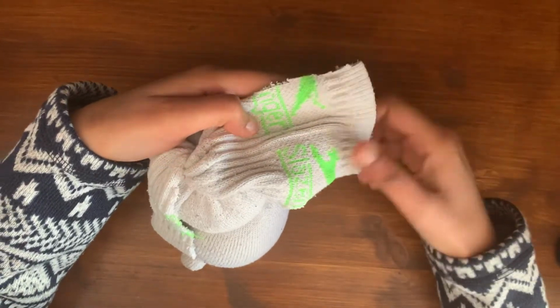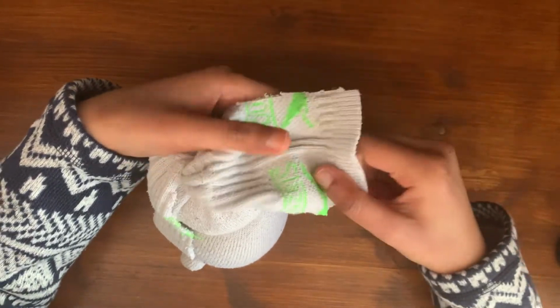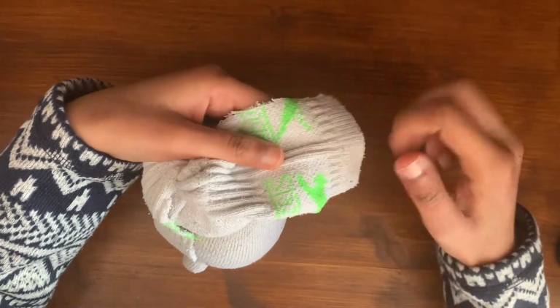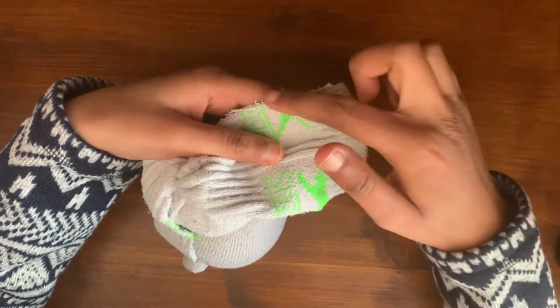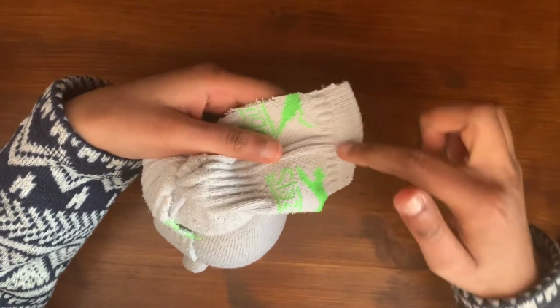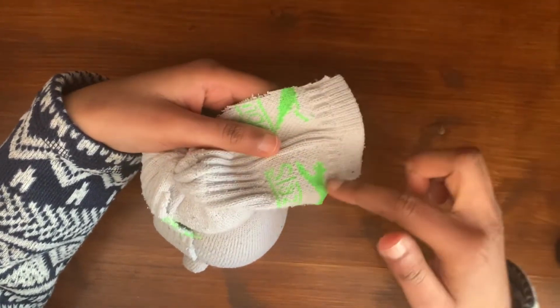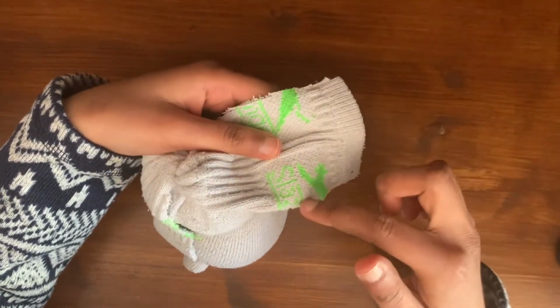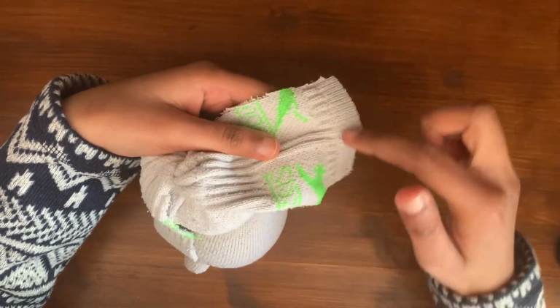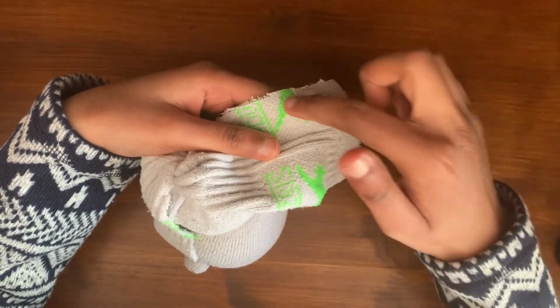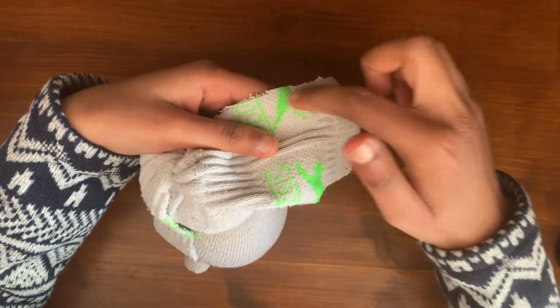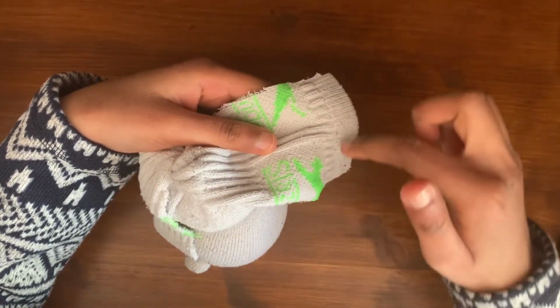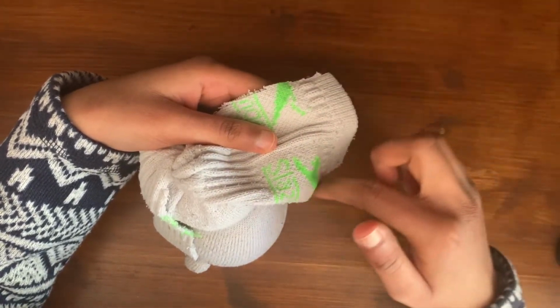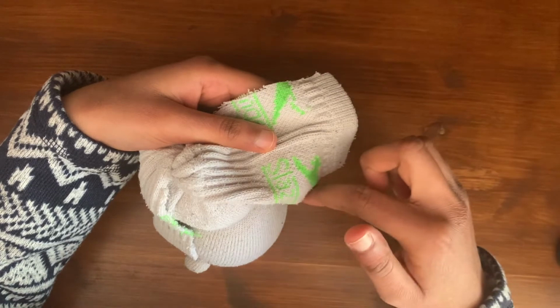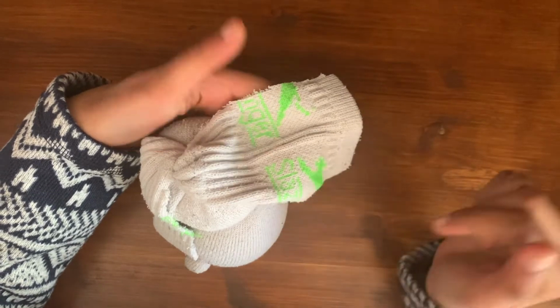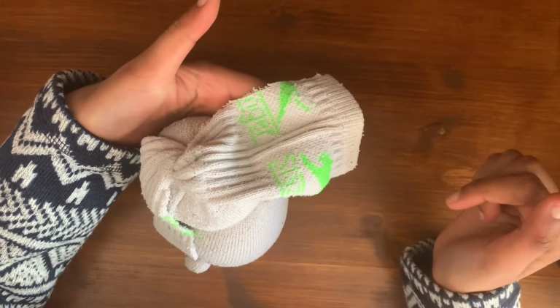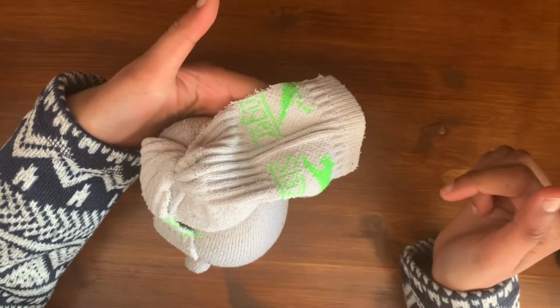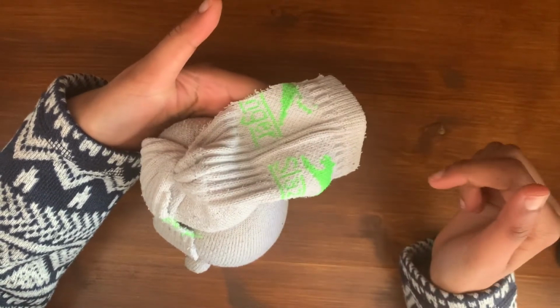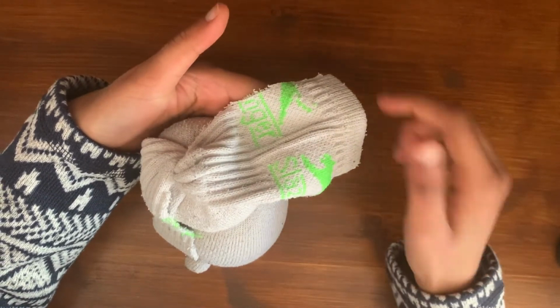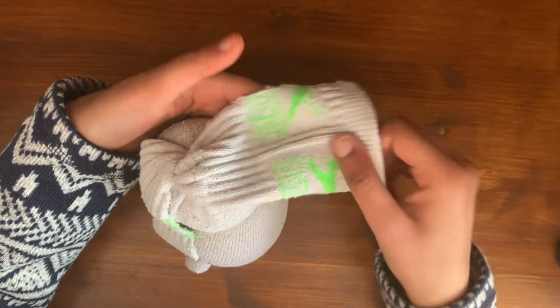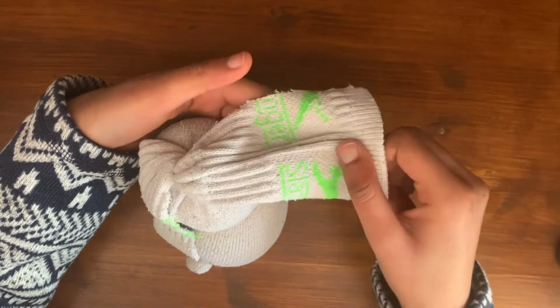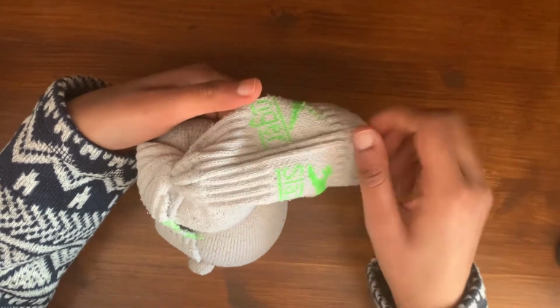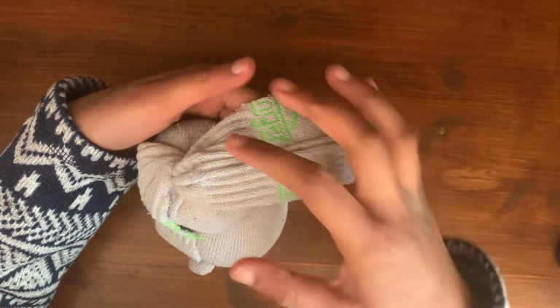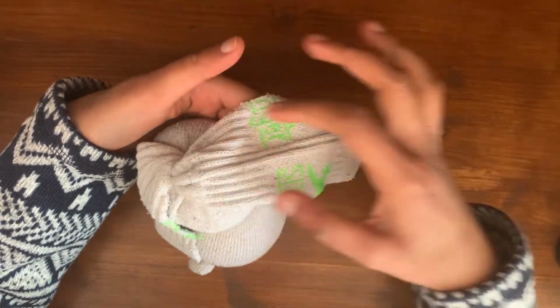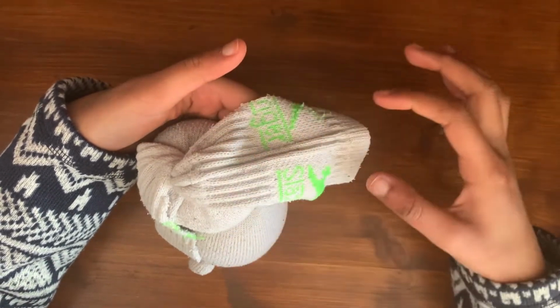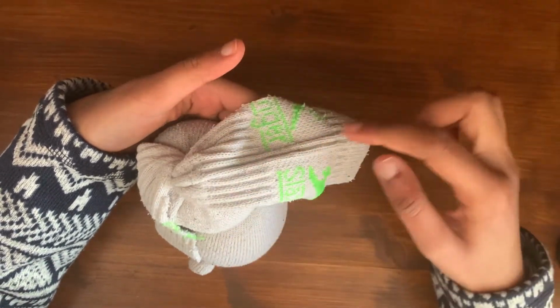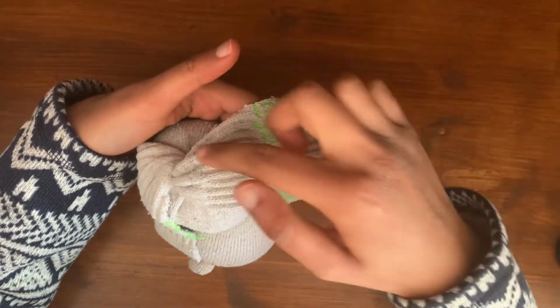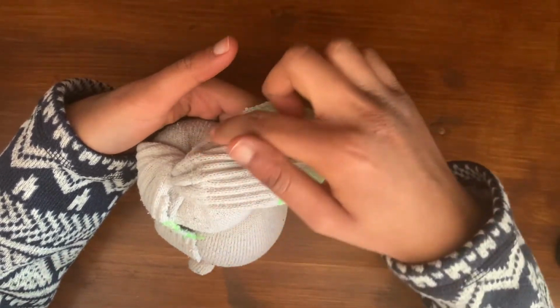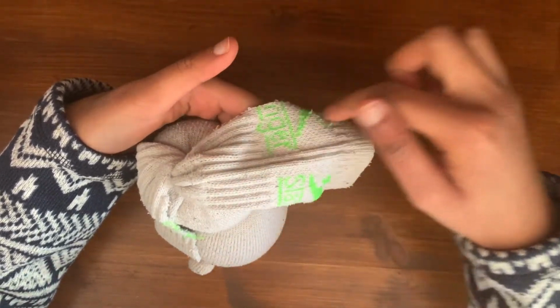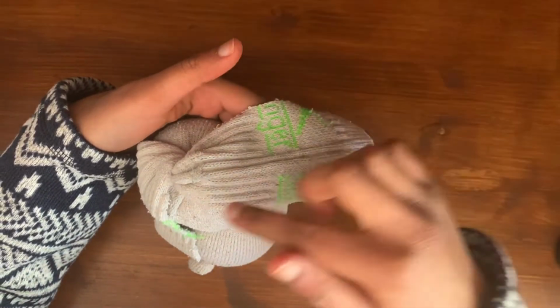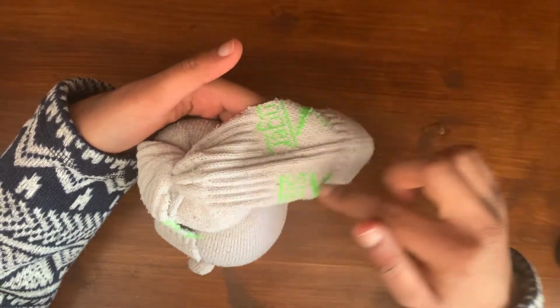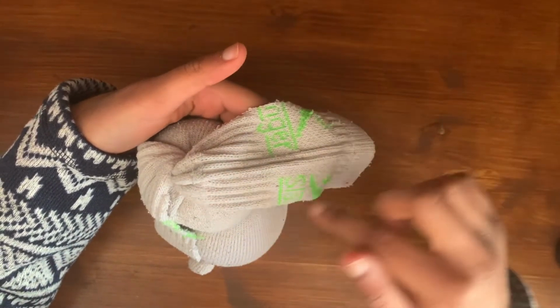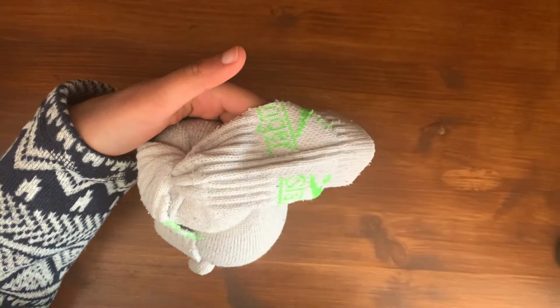Then all that's left to do is to trim down the ends of the ears and round them off. And if you would prefer that the ears were a little bit thinner, you can cut down the sides too.